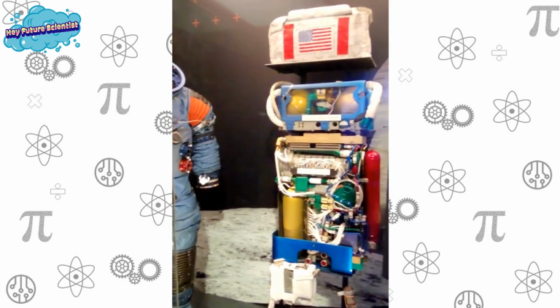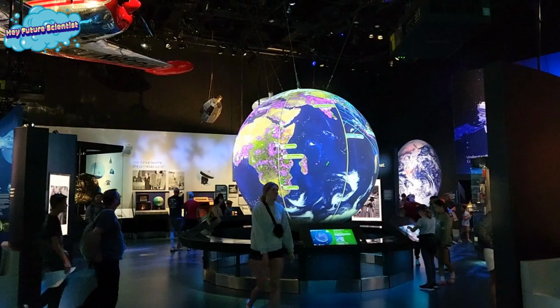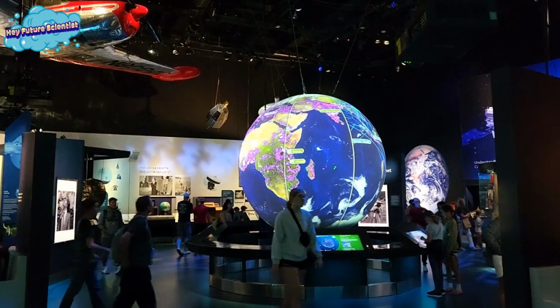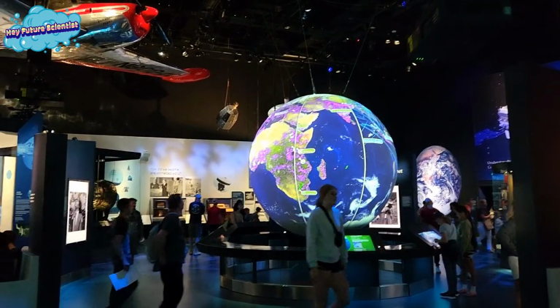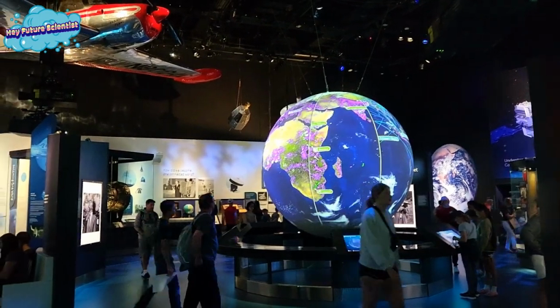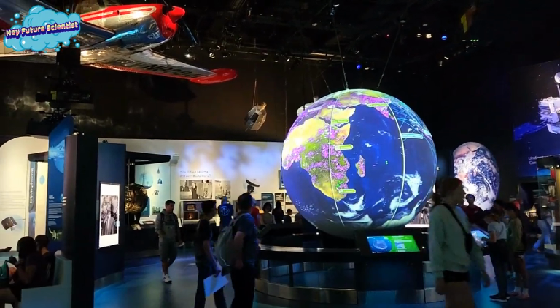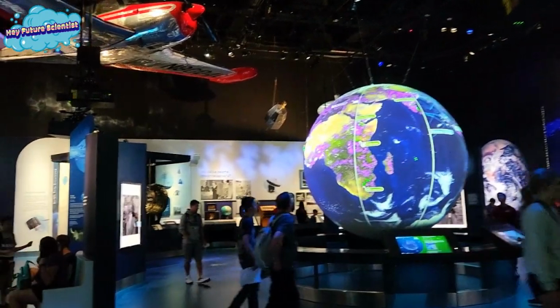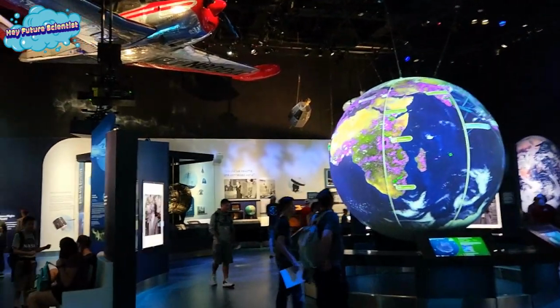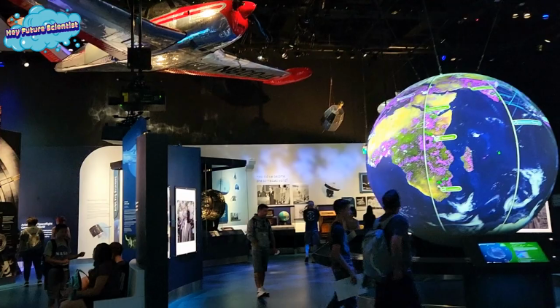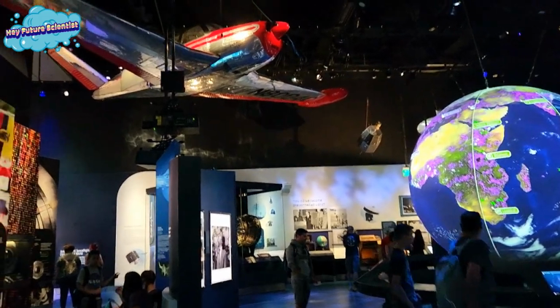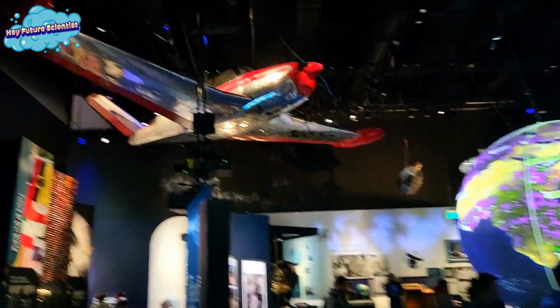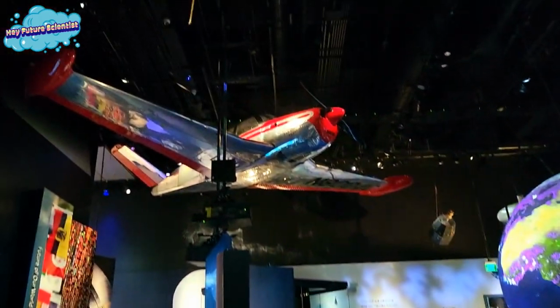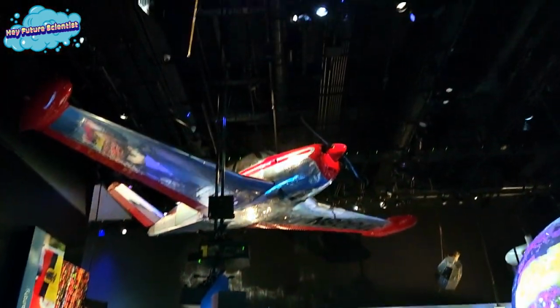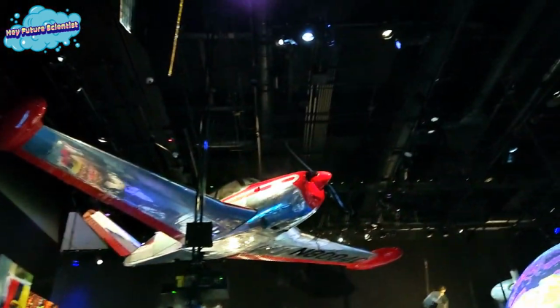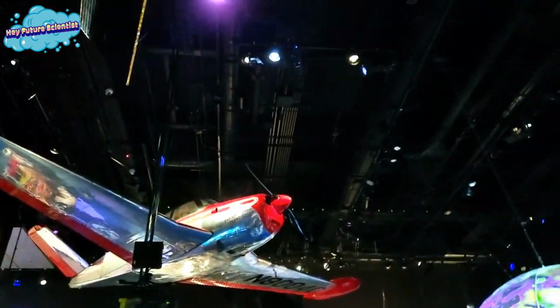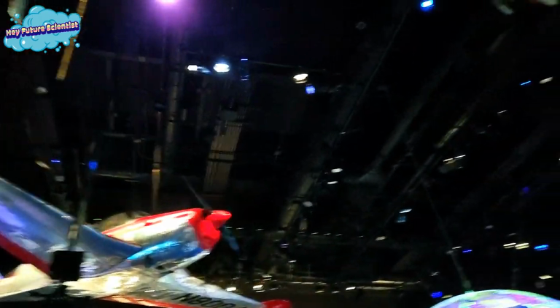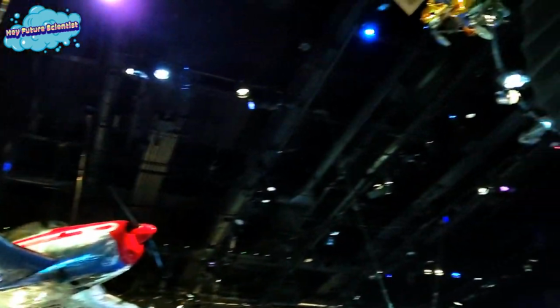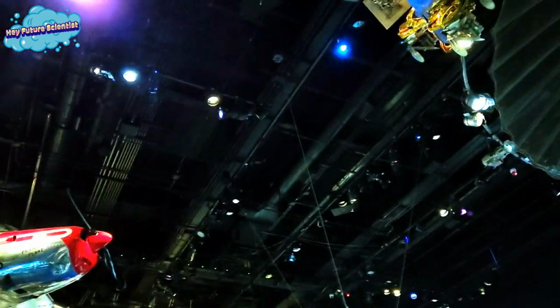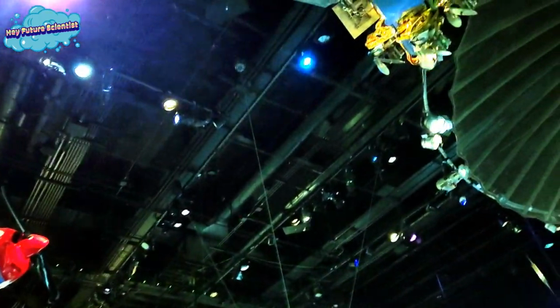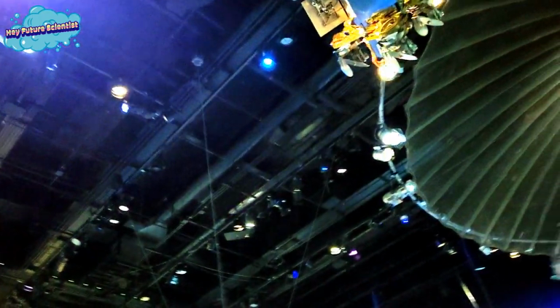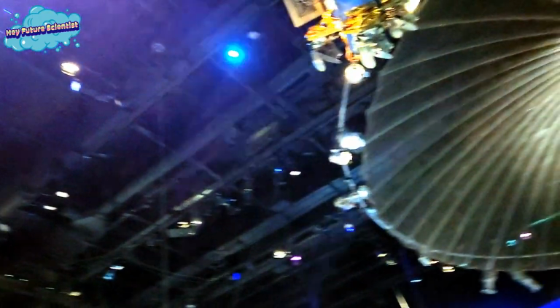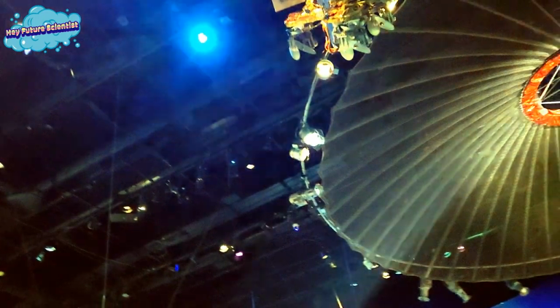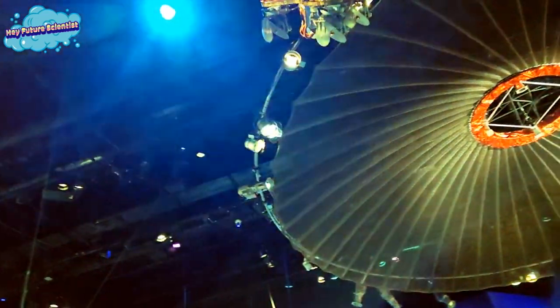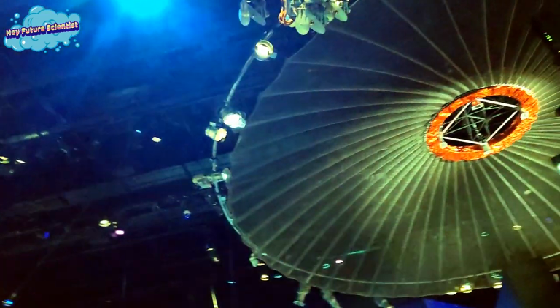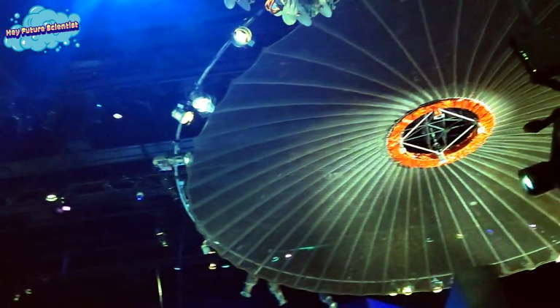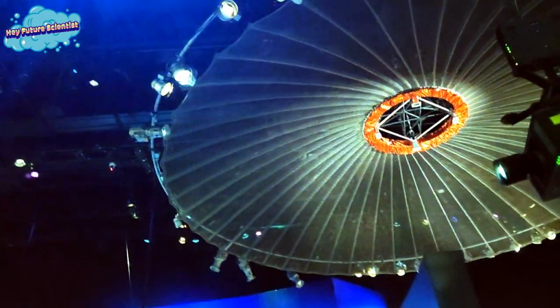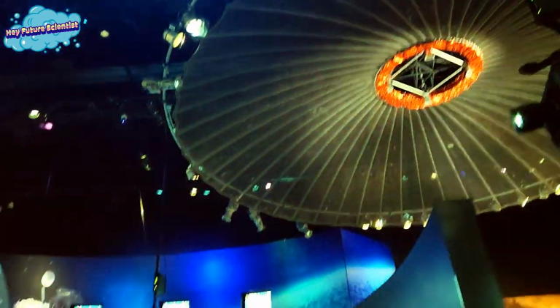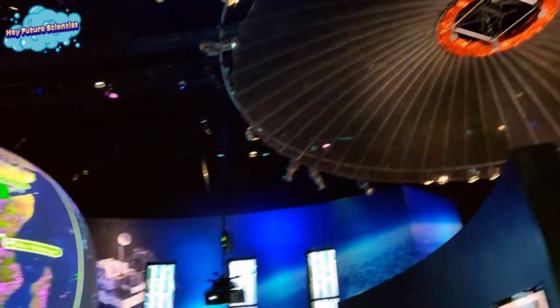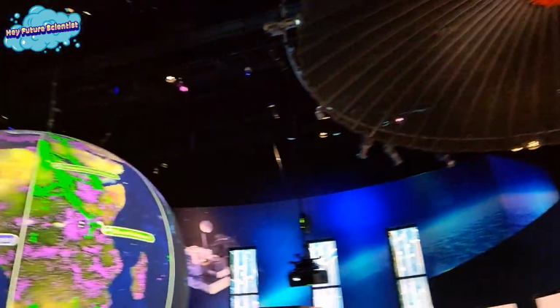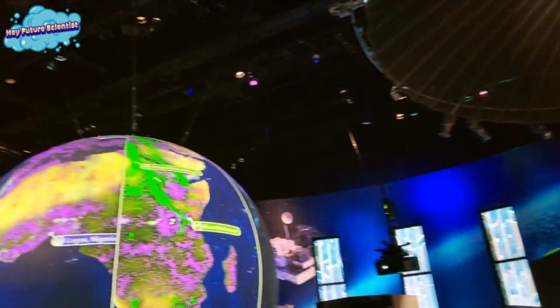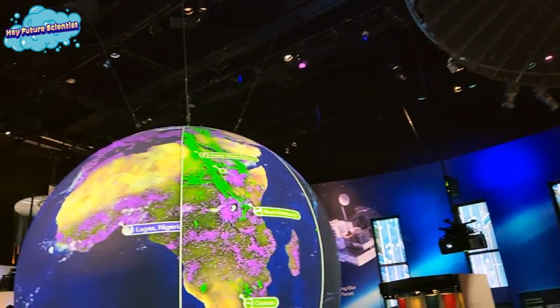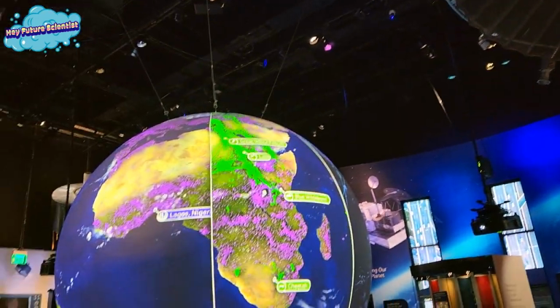My last stop was in this room that showed how satellites are used to track or monitor different things that happen on Earth. This image shows animal migration paths of cheetahs, blue wildebeest, and lesser flamingos.